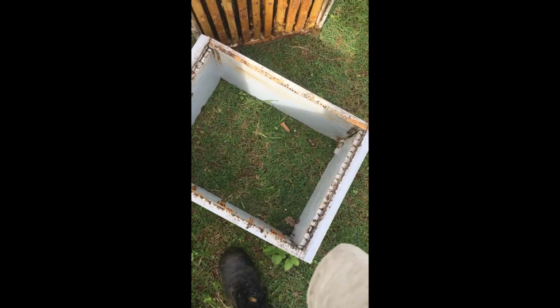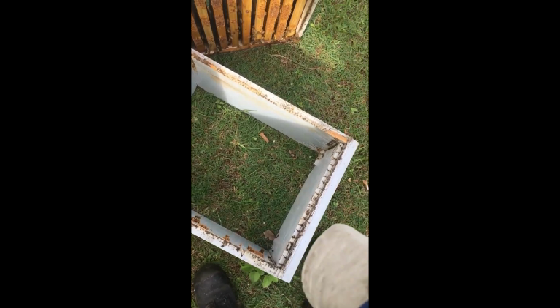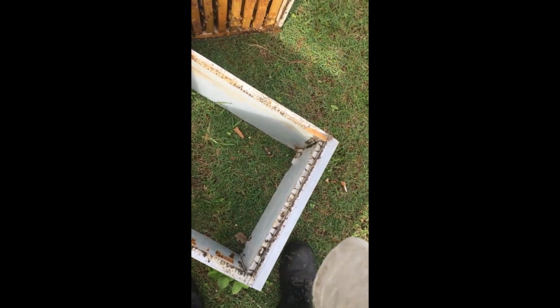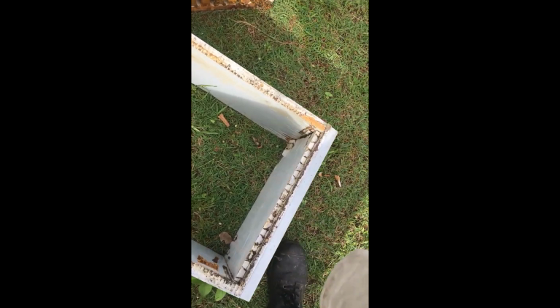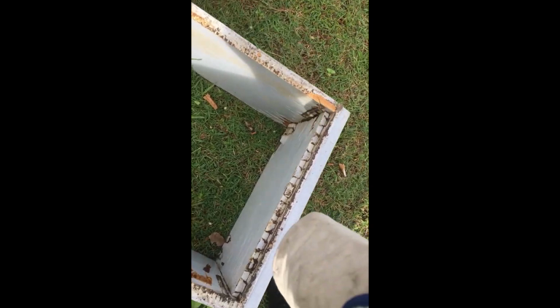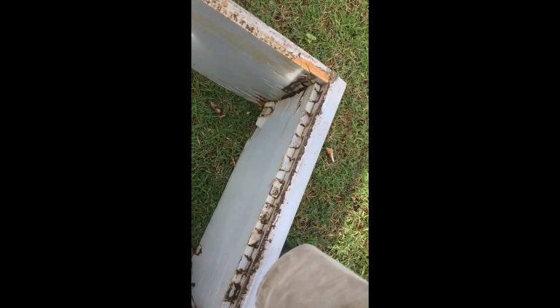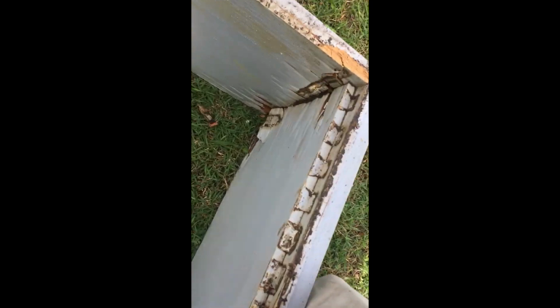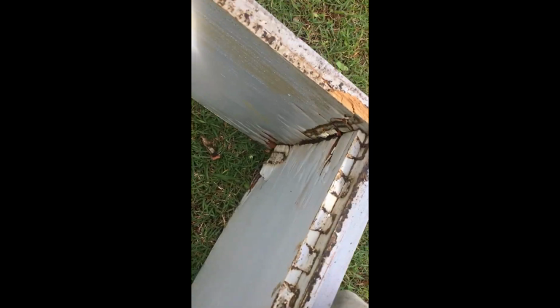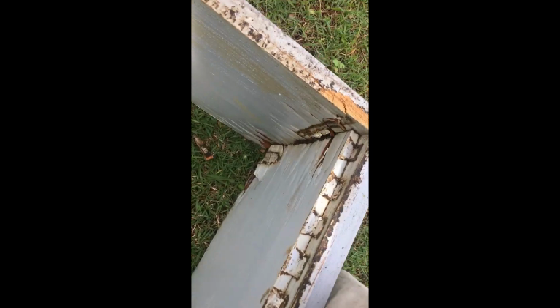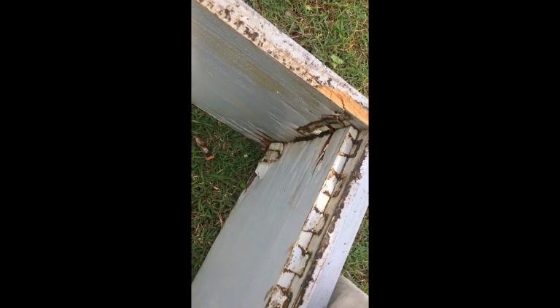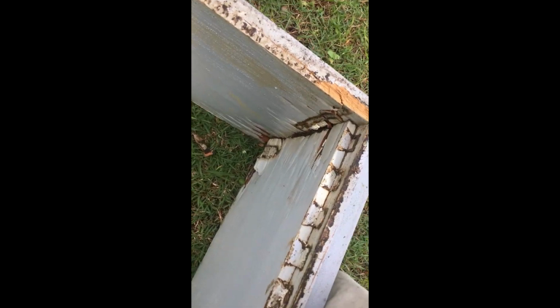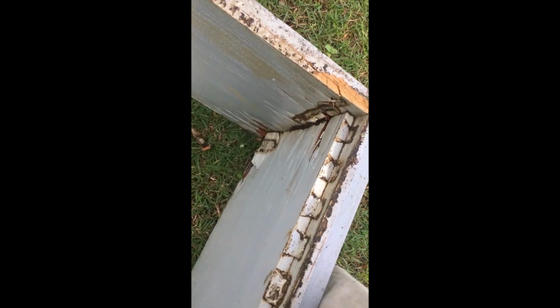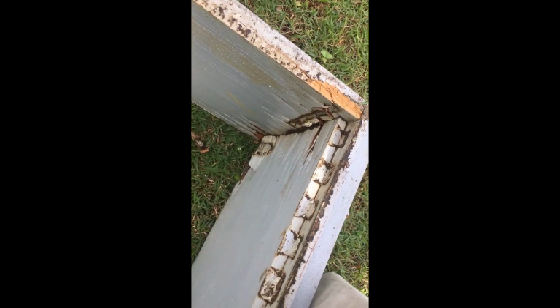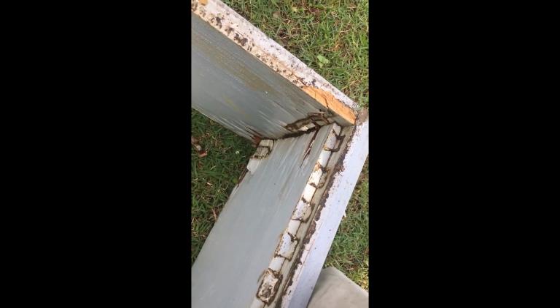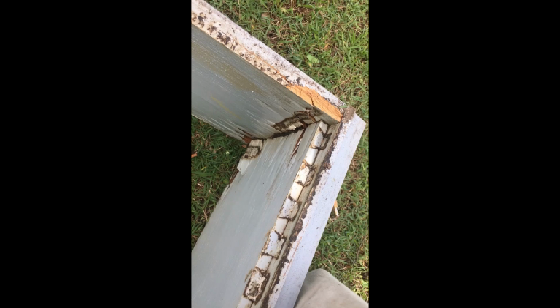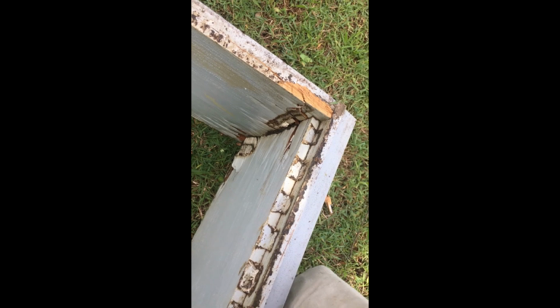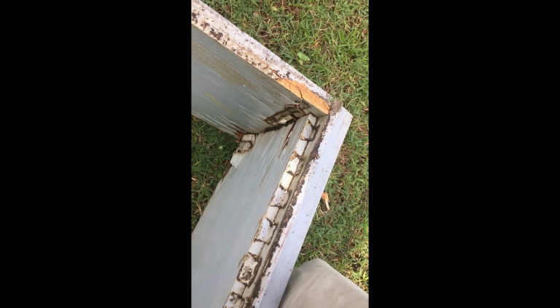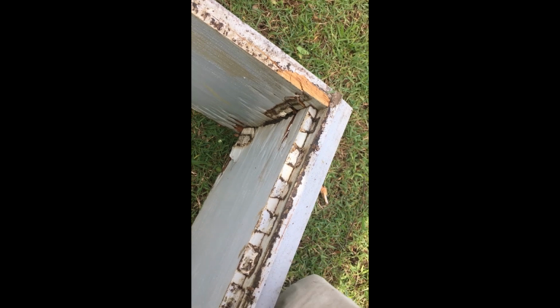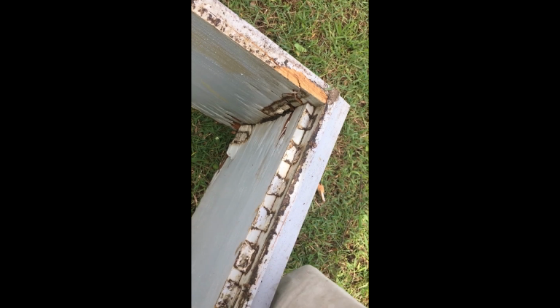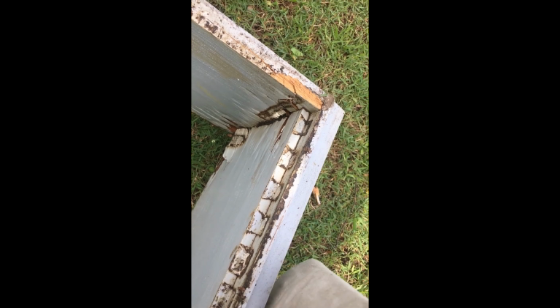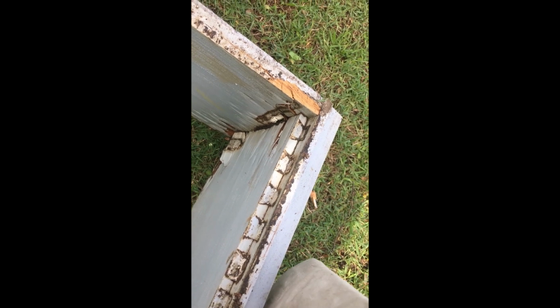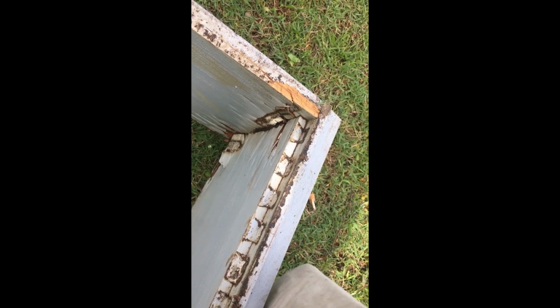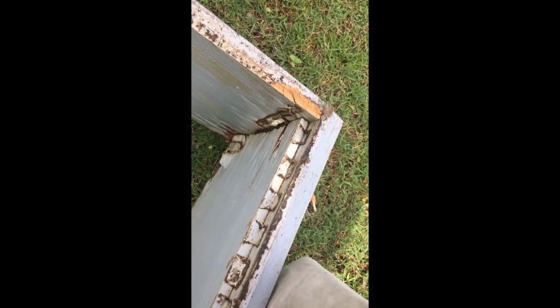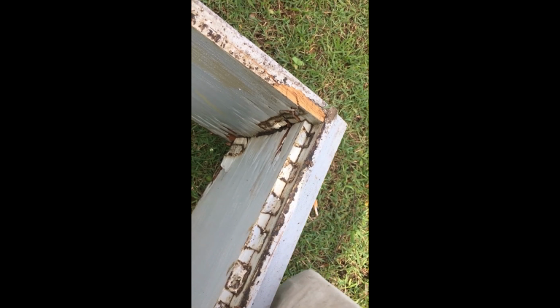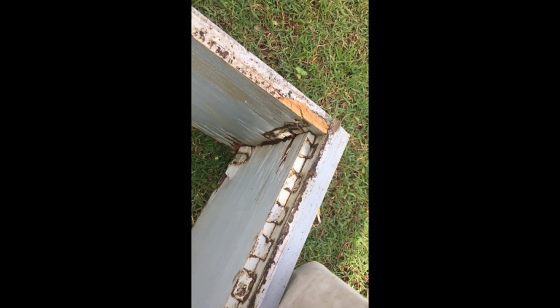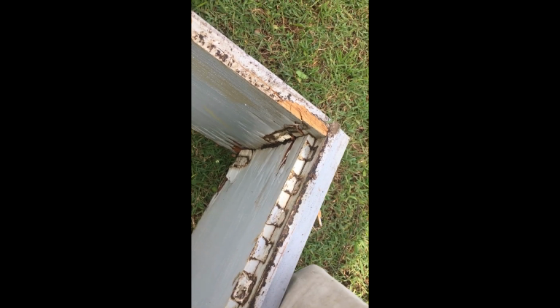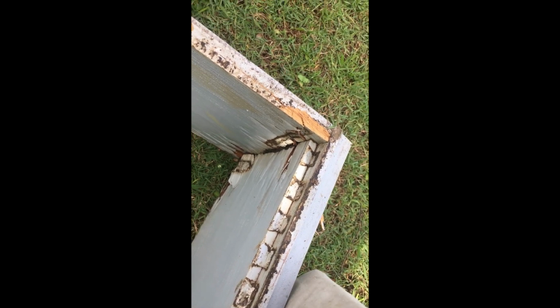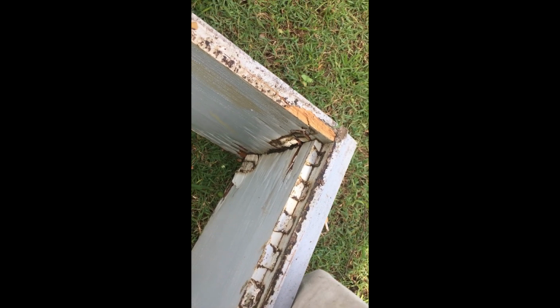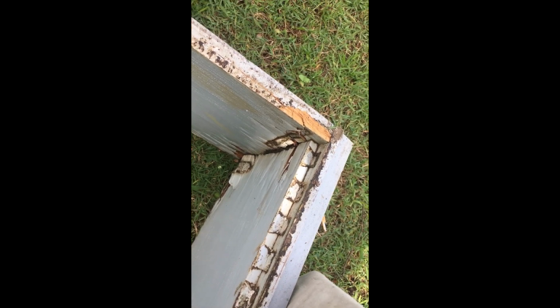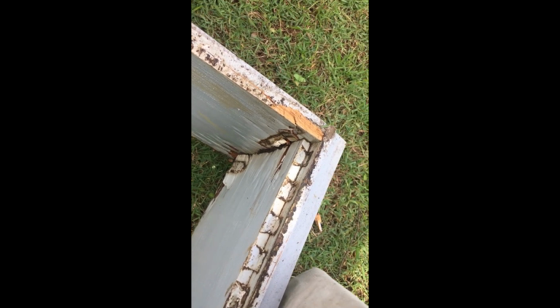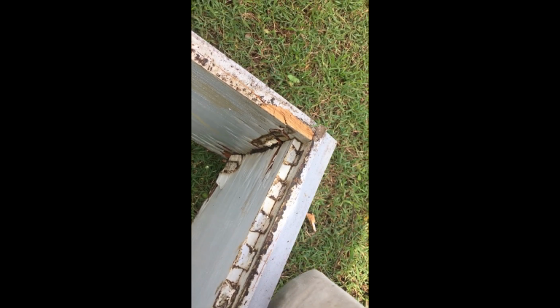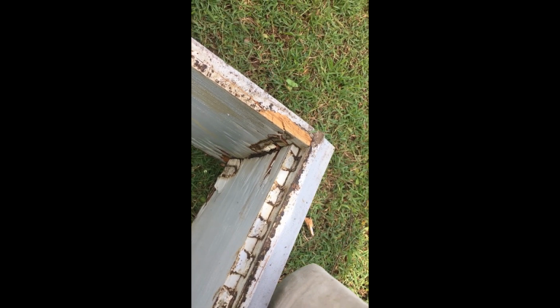Here you can see it from the inside - moisture is just caught in the seal, in the joins.